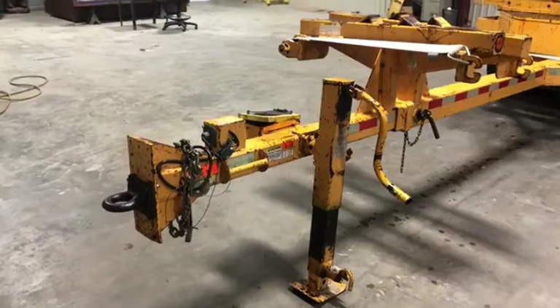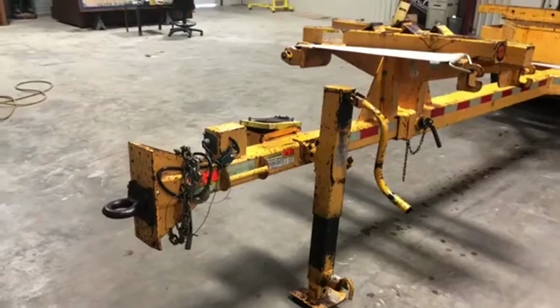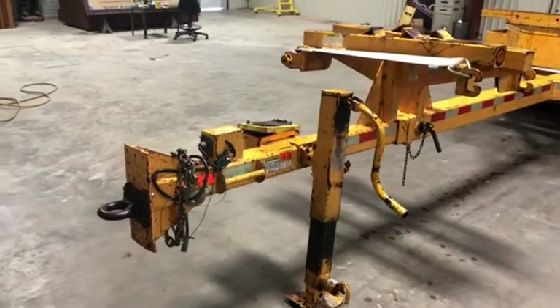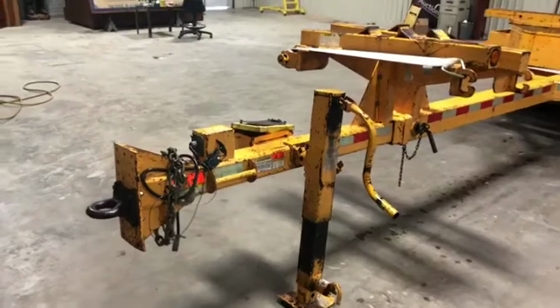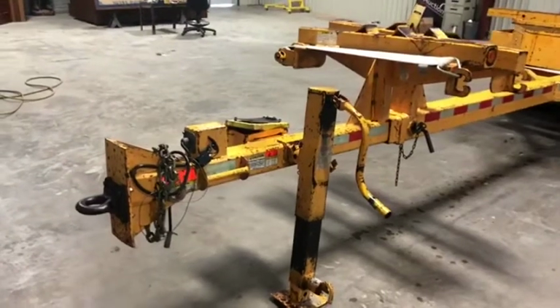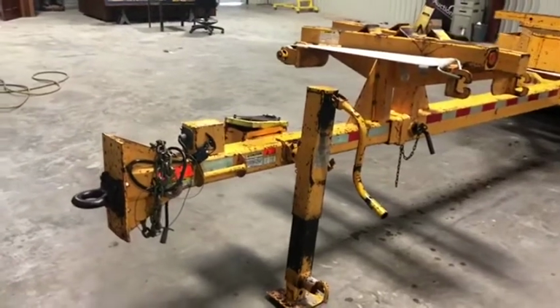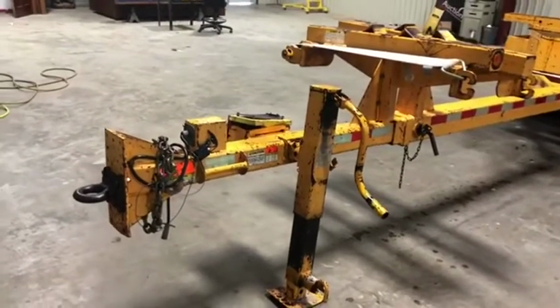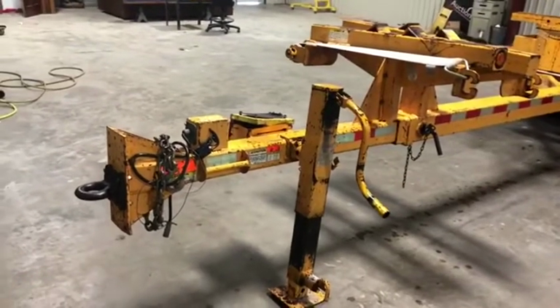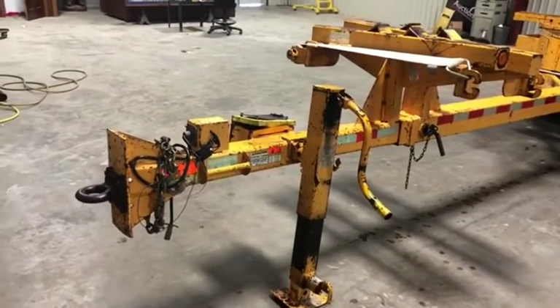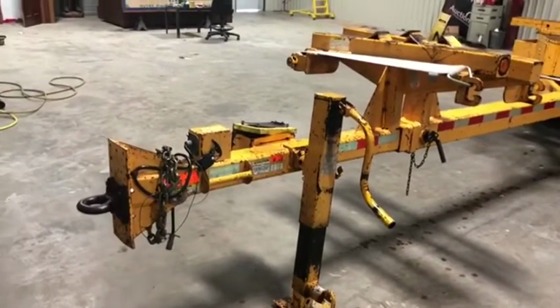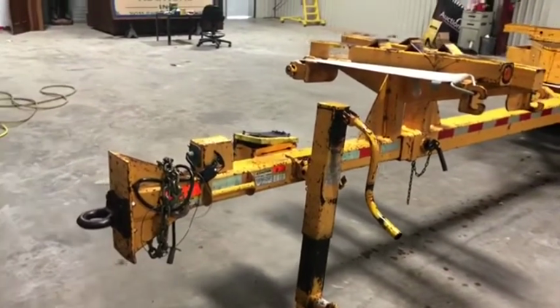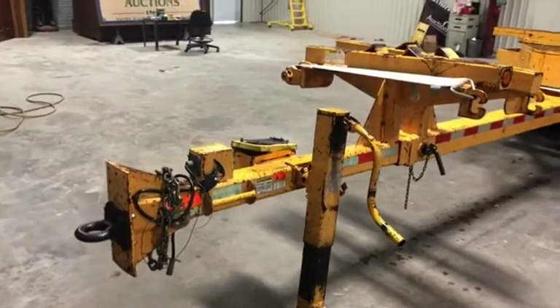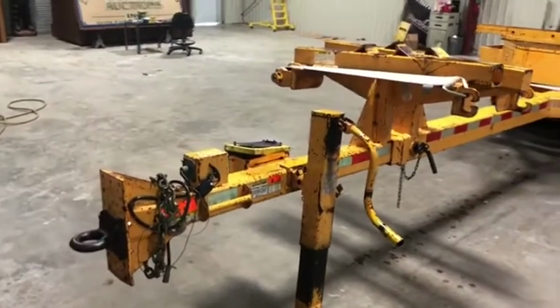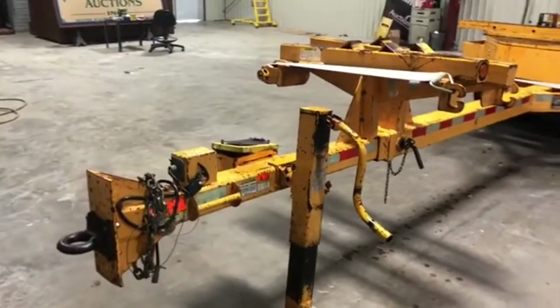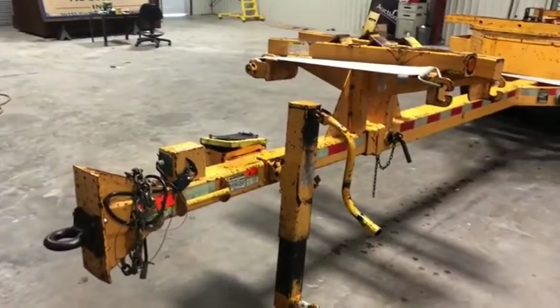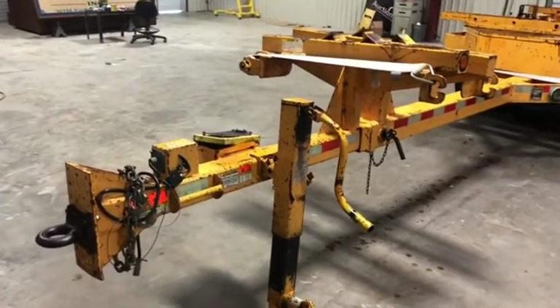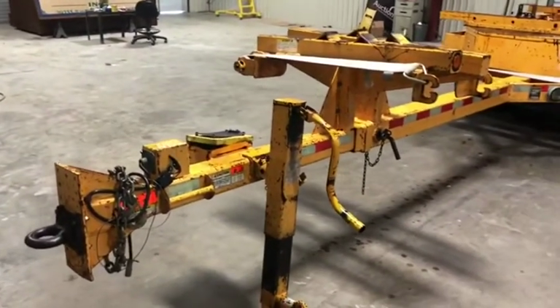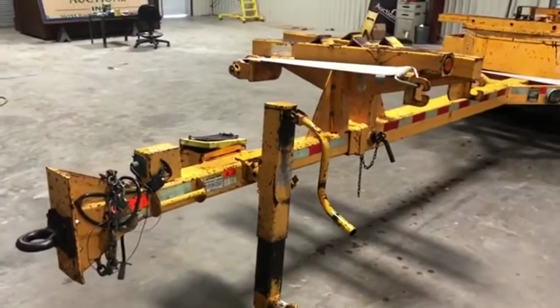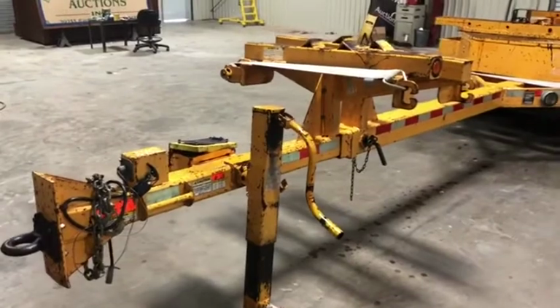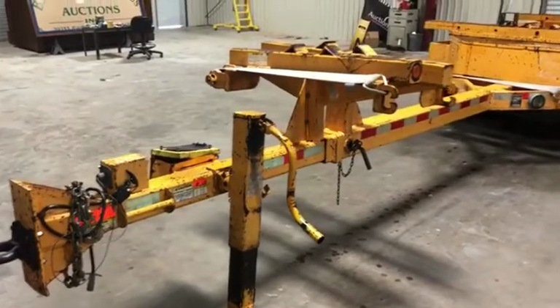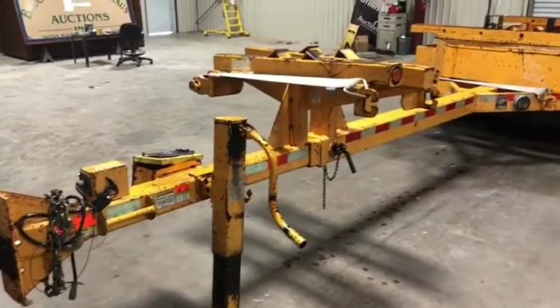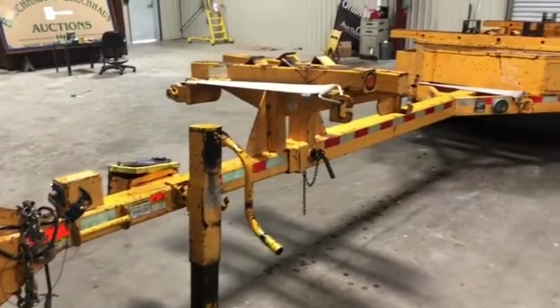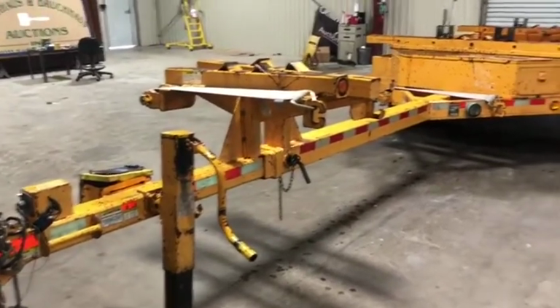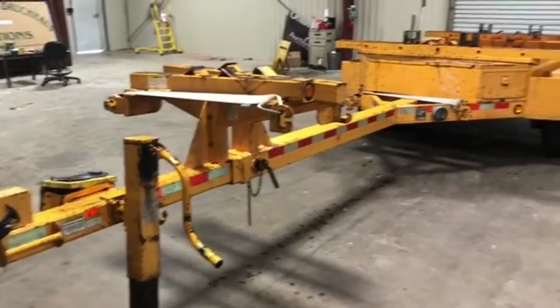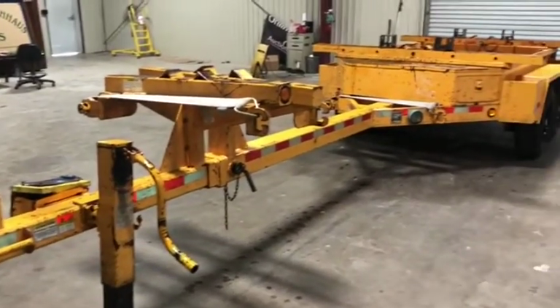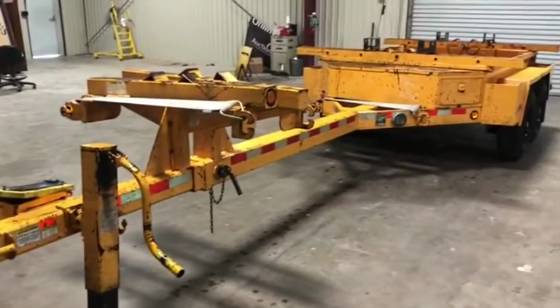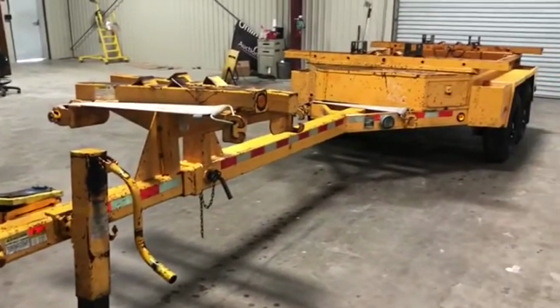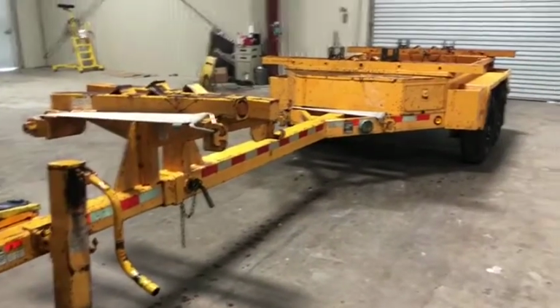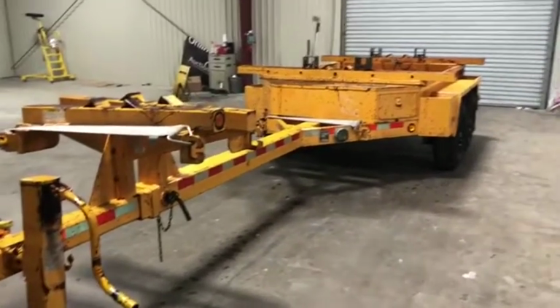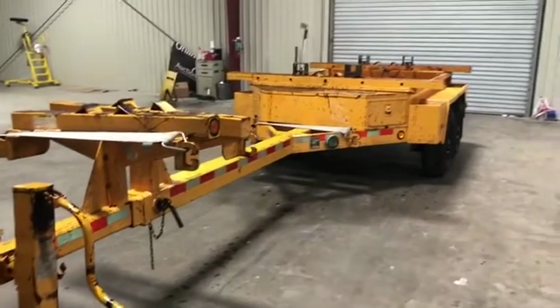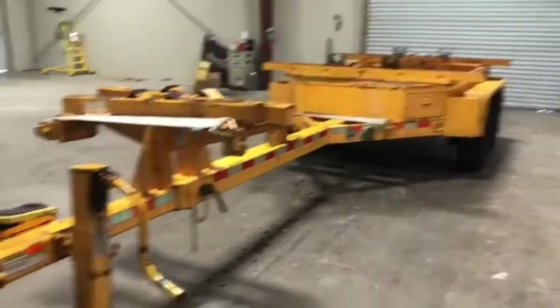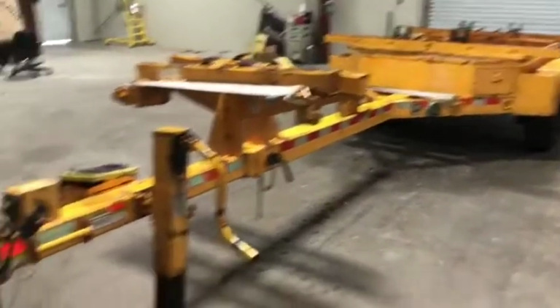We're doing a walk-around video on this 2009 Butler brand pole trailer. This is coming off a local utility company. They do a very good job maintaining their equipment, and this trailer is no exception.